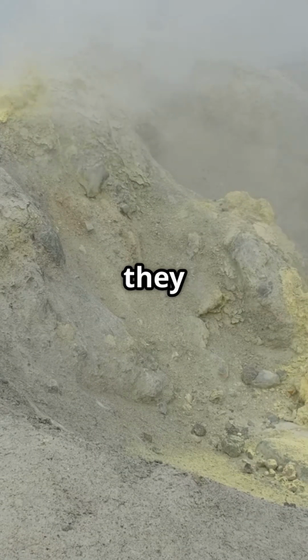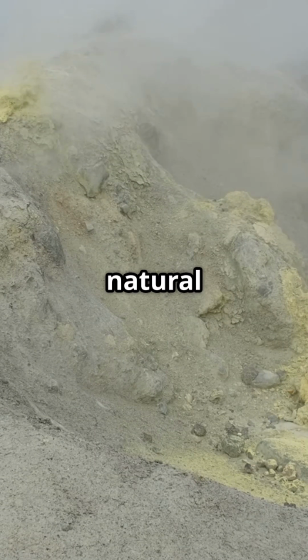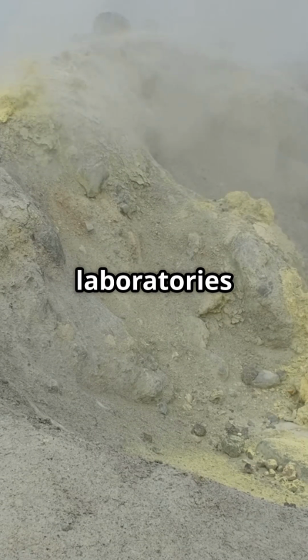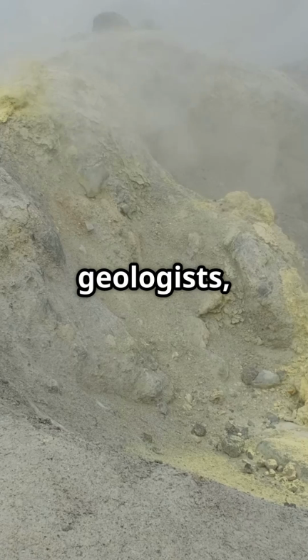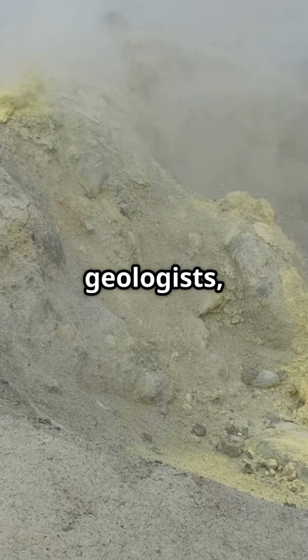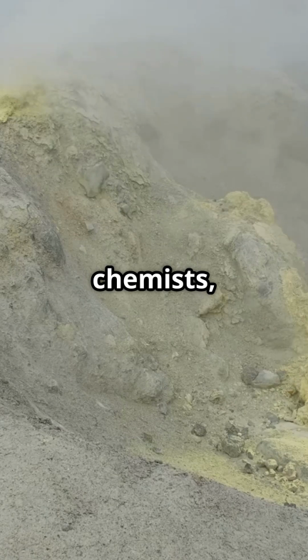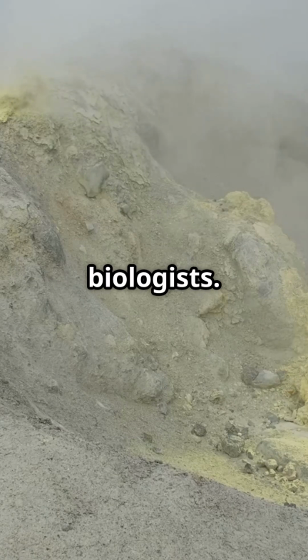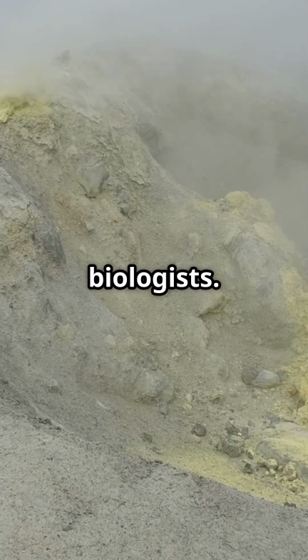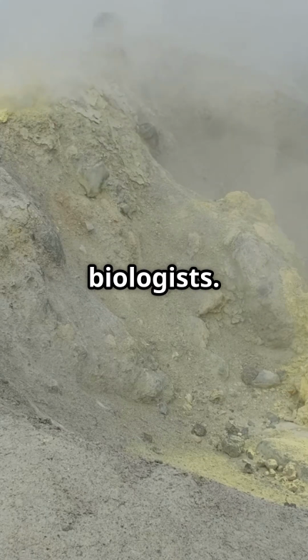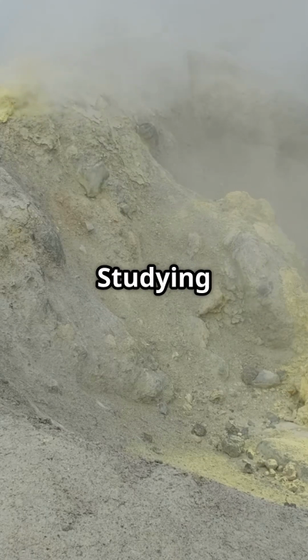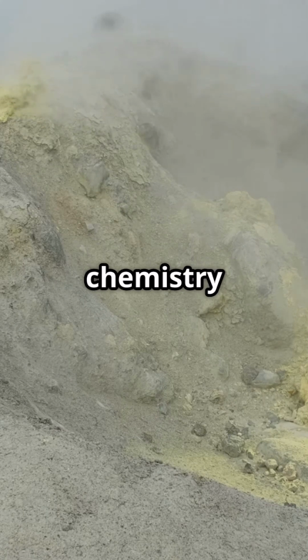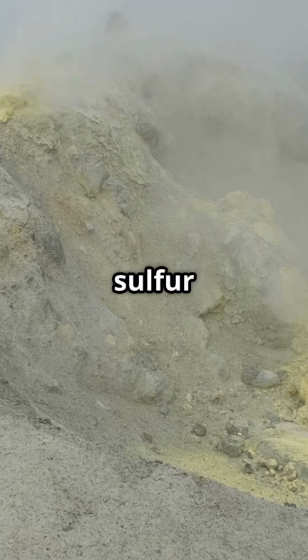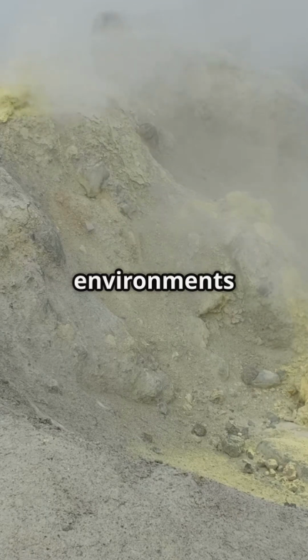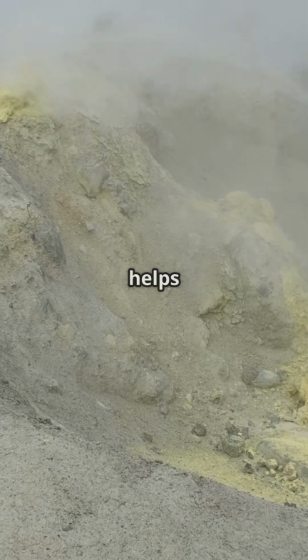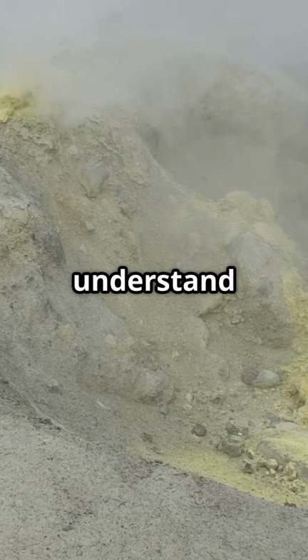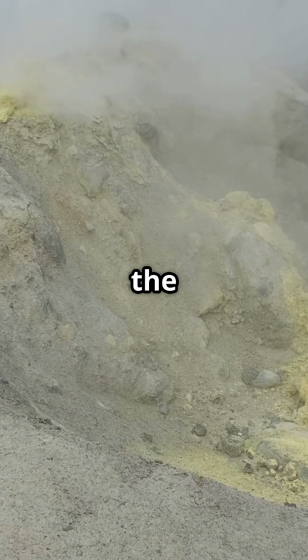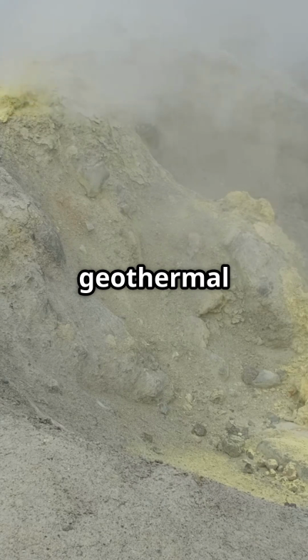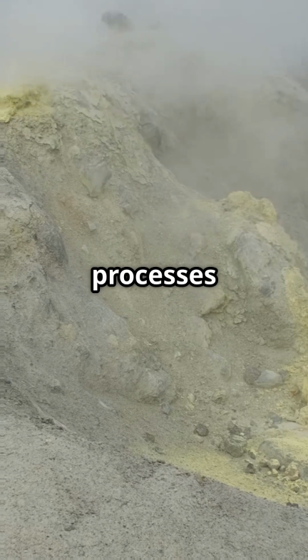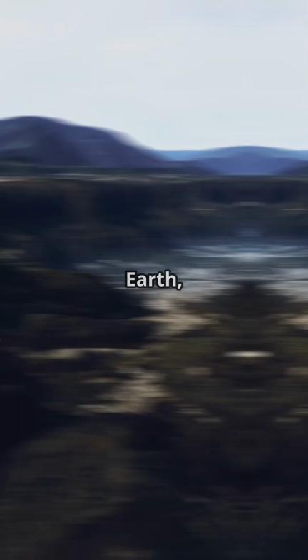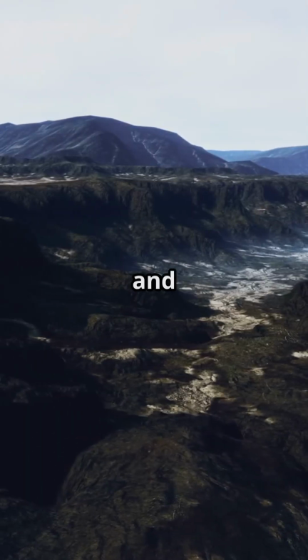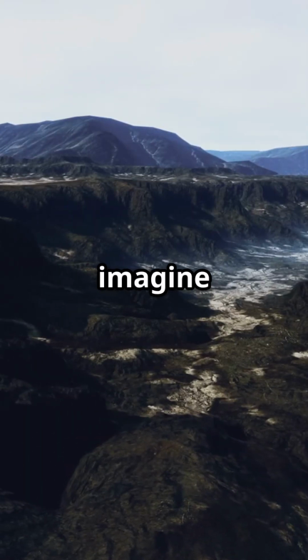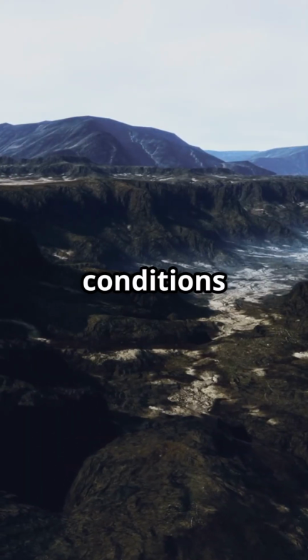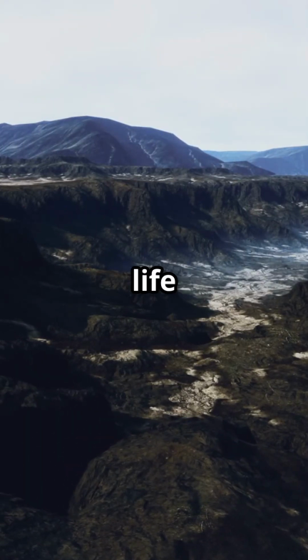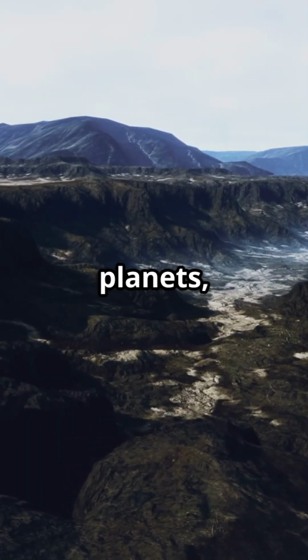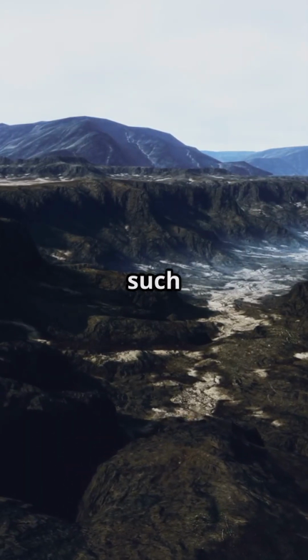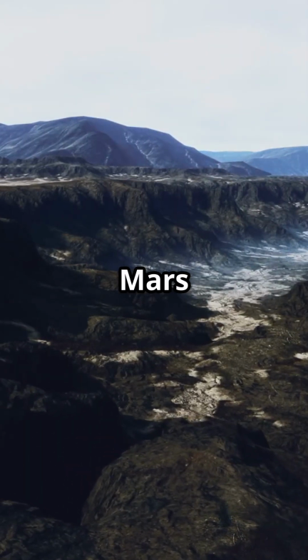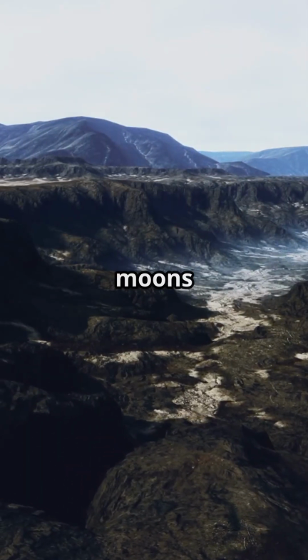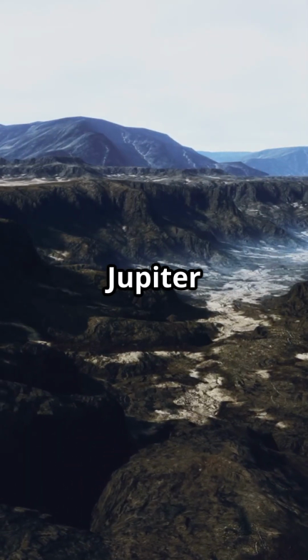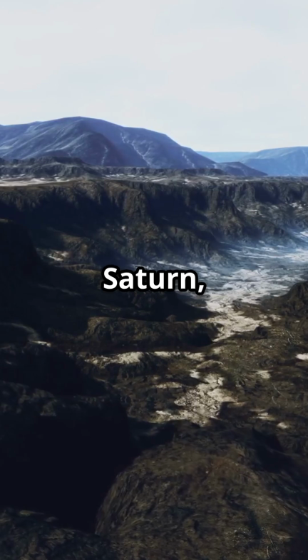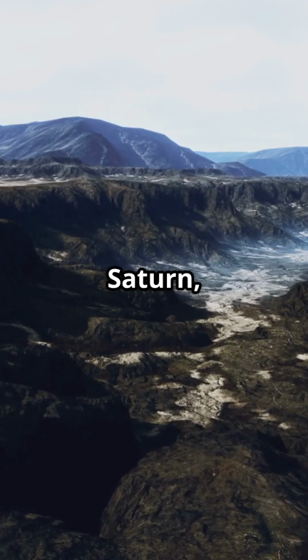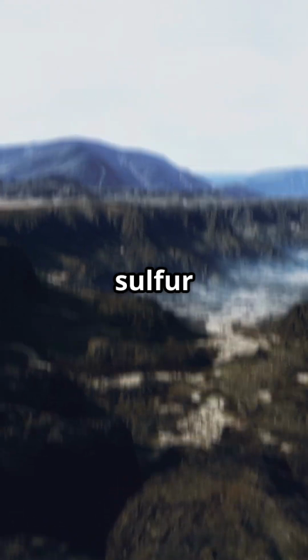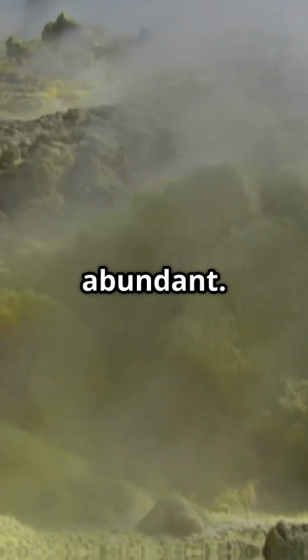These volcanoes are not only spectacular — they are natural laboratories for geologists, chemists, and biologists. Studying the chemistry of sulfur in these environments helps us understand the geothermal processes of the earth, and even imagine conditions of life on other planets, such as Mars or the moons of Jupiter and Saturn, where sulfur is abundant.